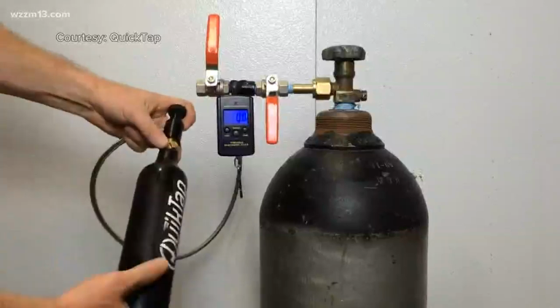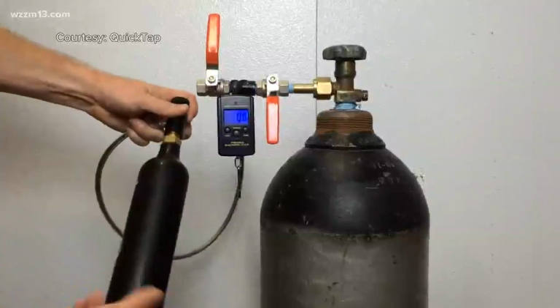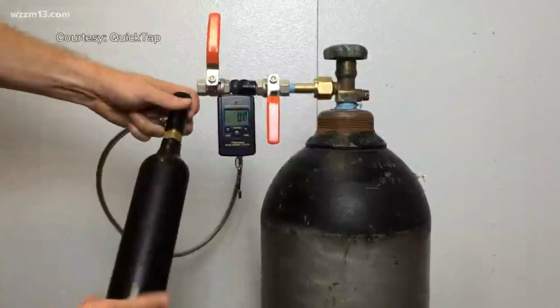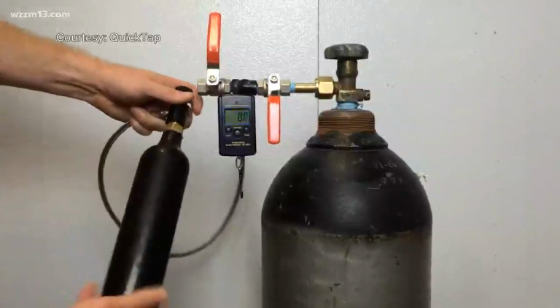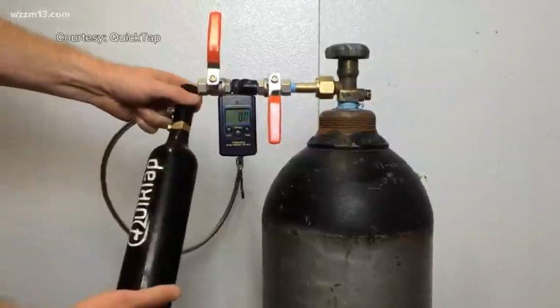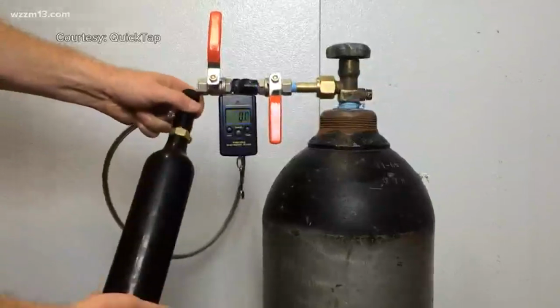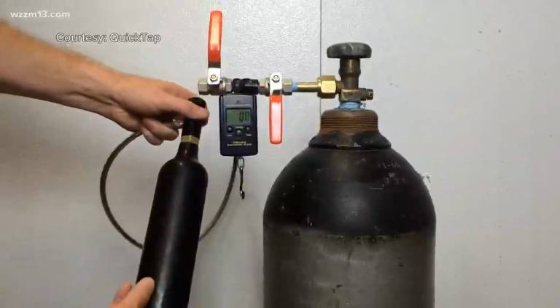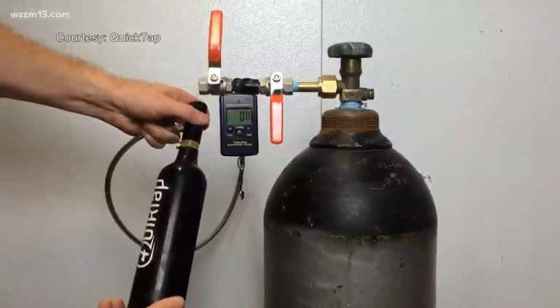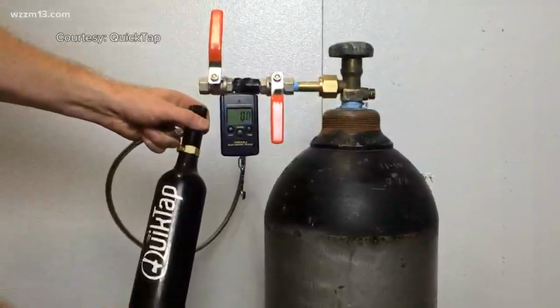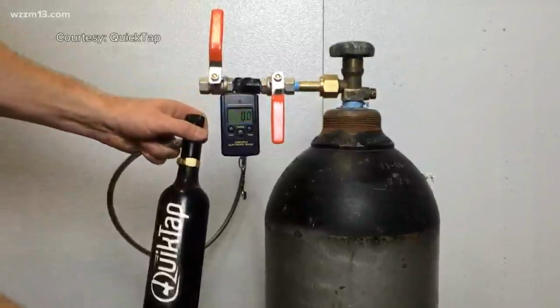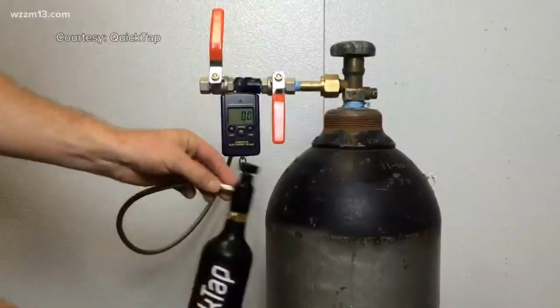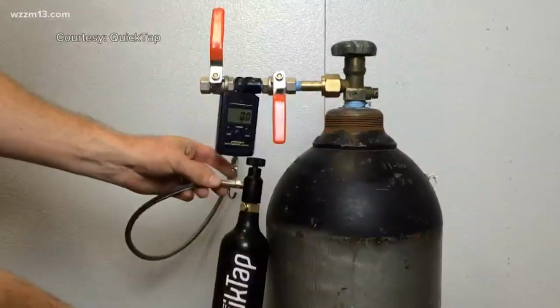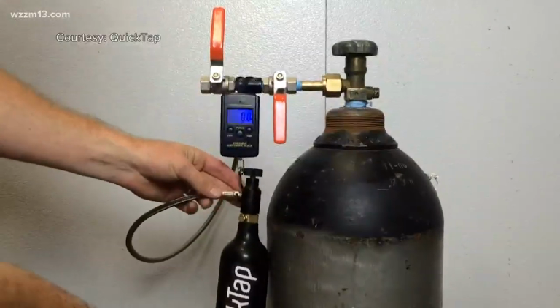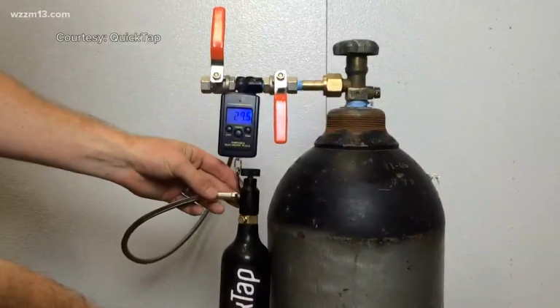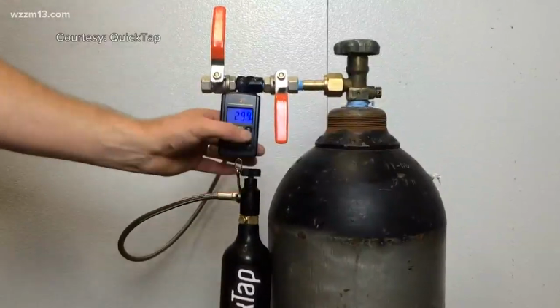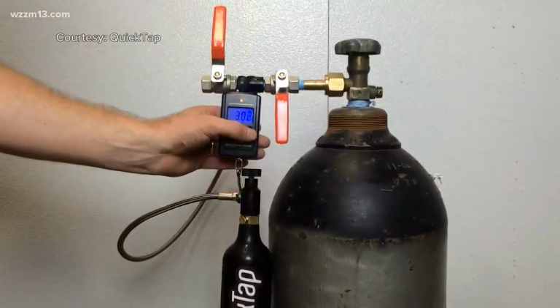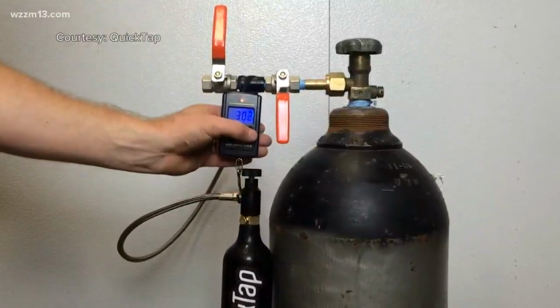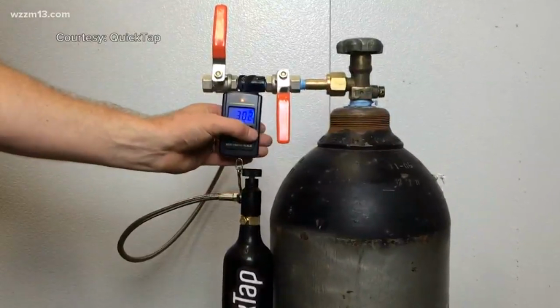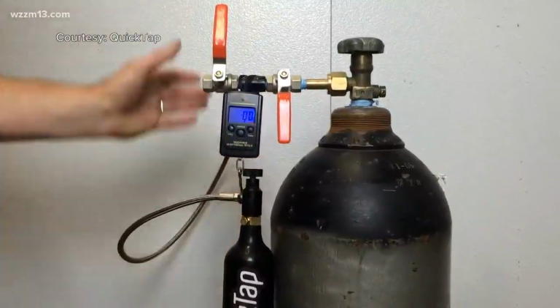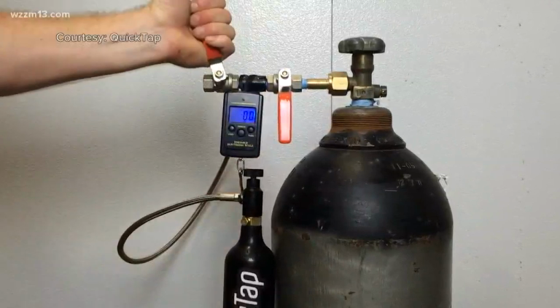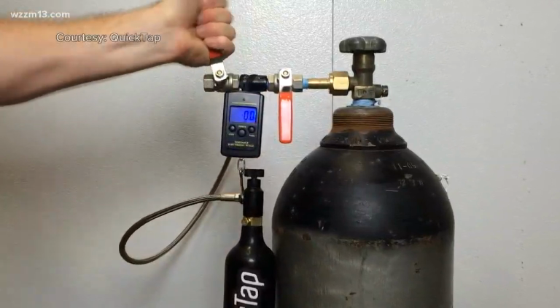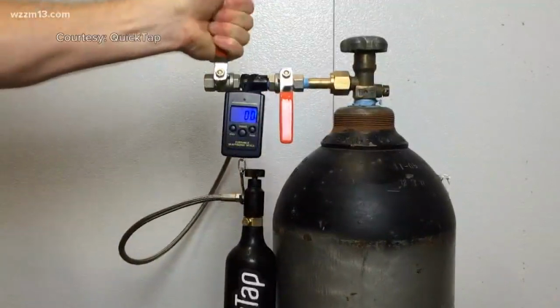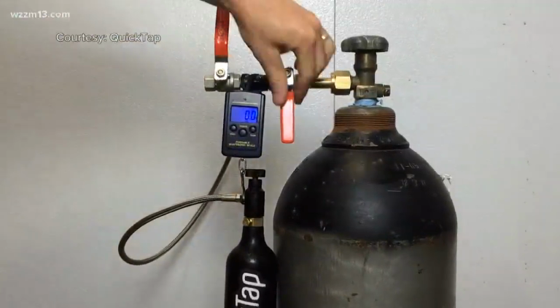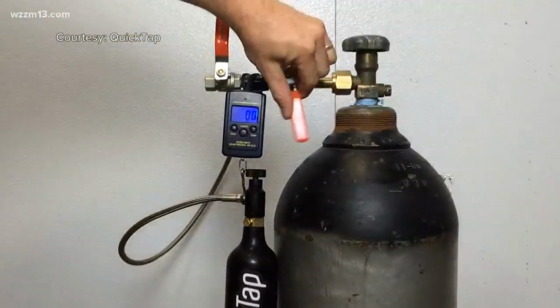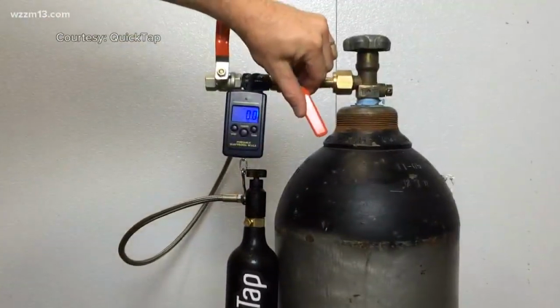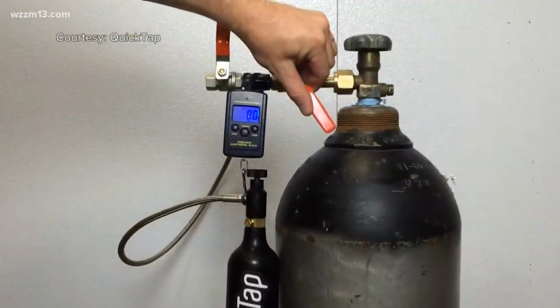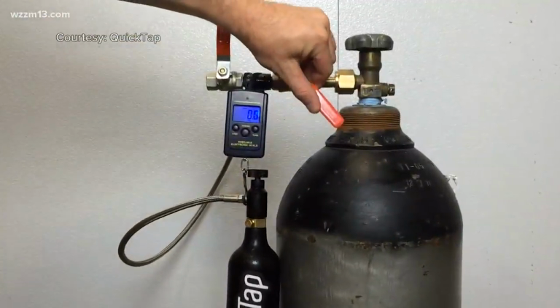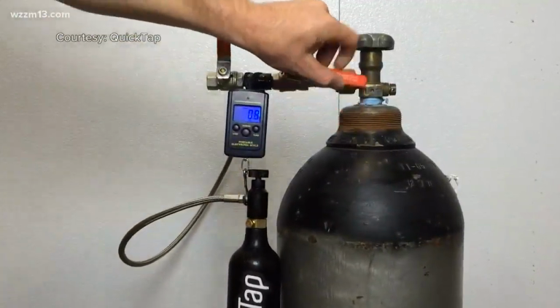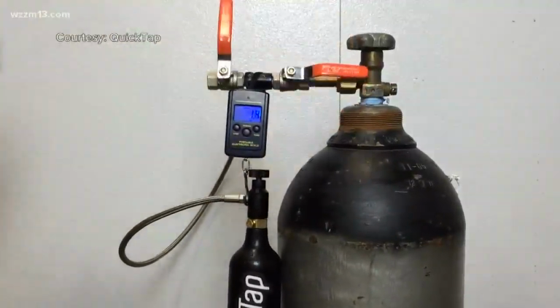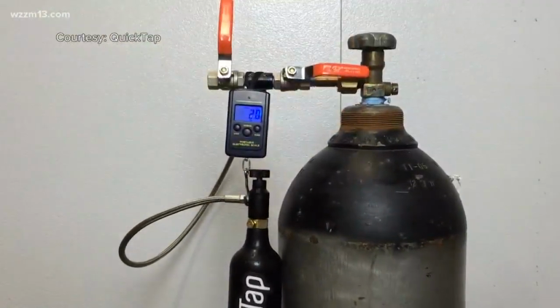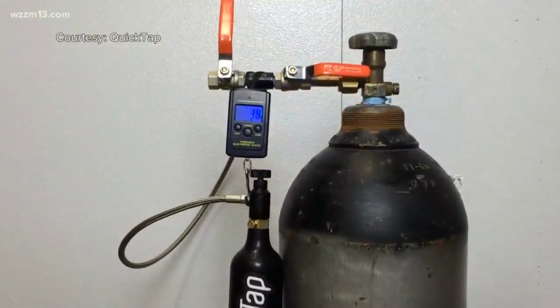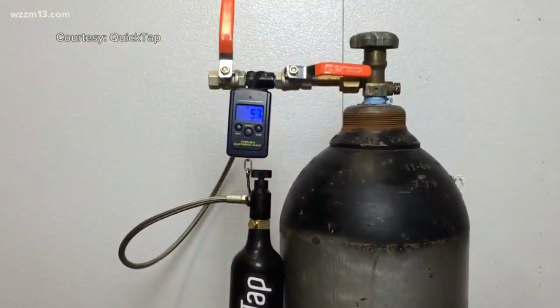QuickTap promises to keep your beer fresh and carbonated all the way to the last pour. I'm sure there are some frats who will love that idea.